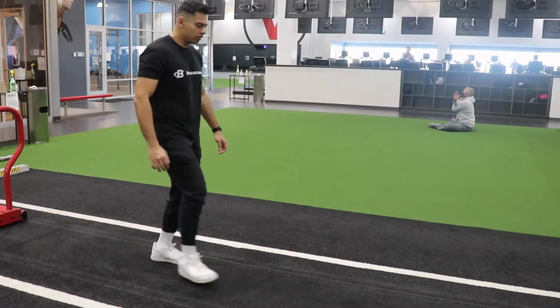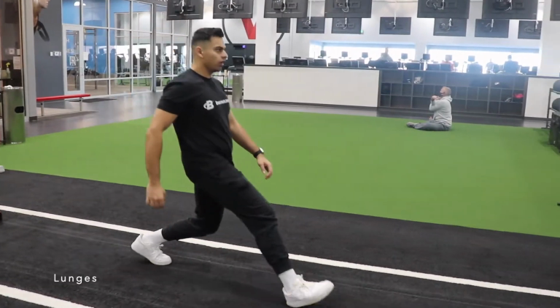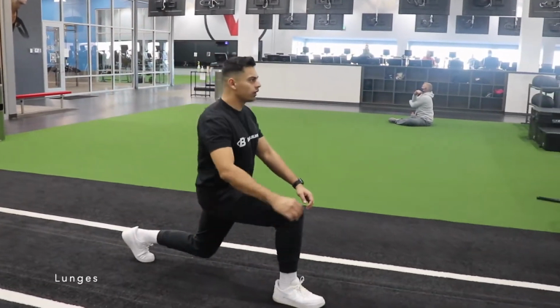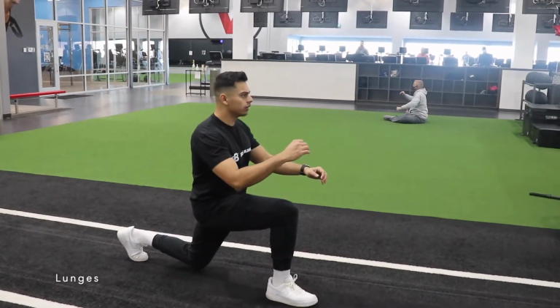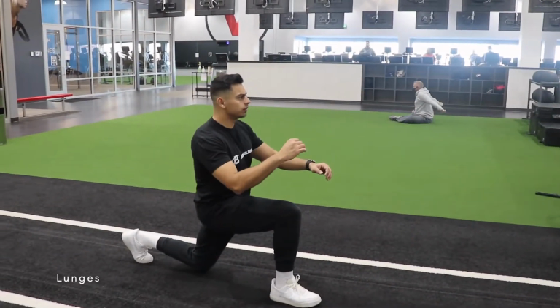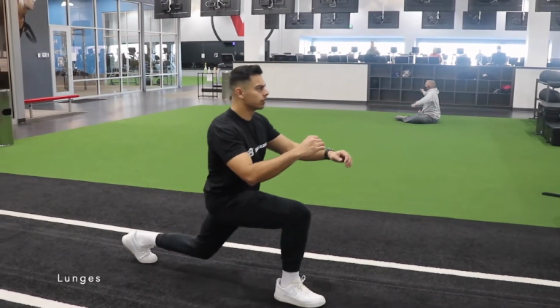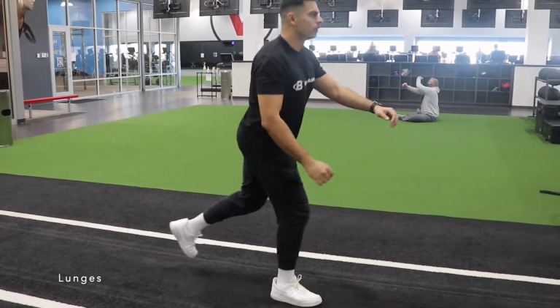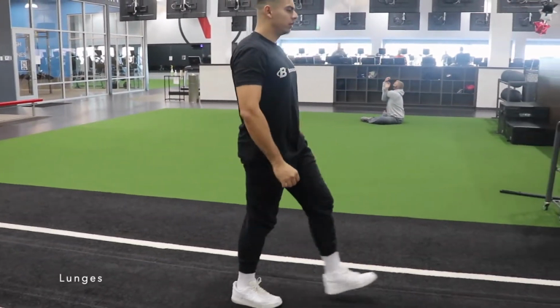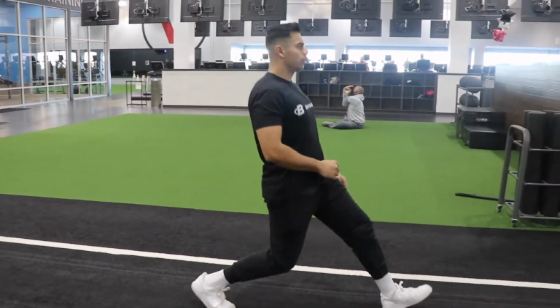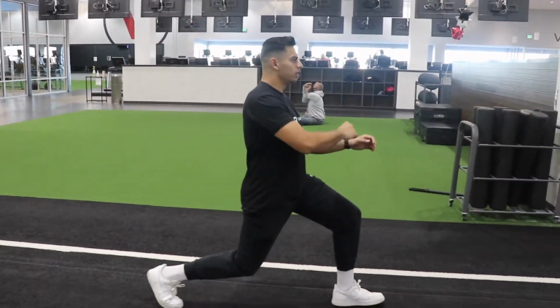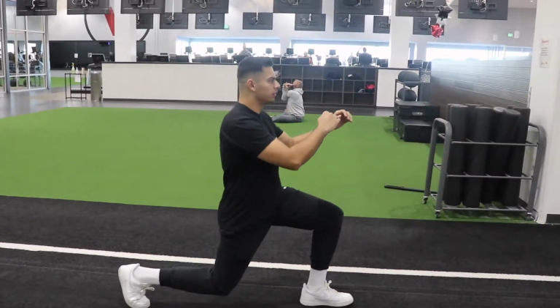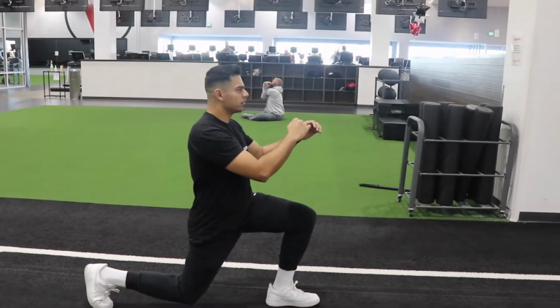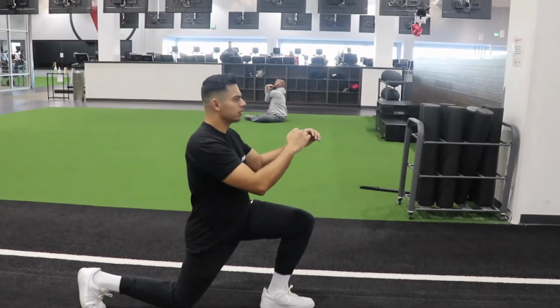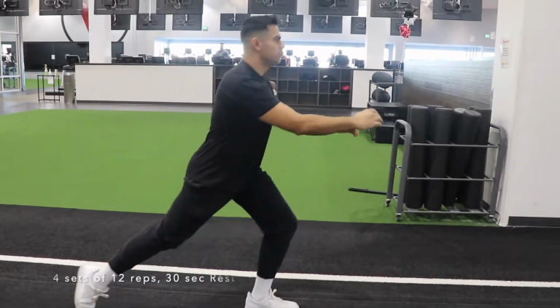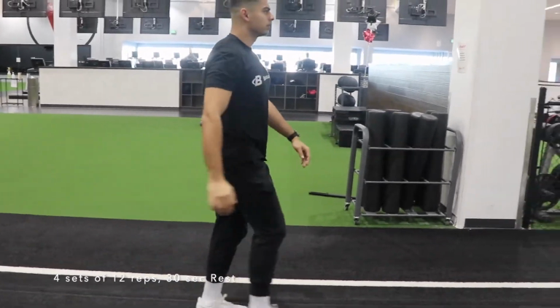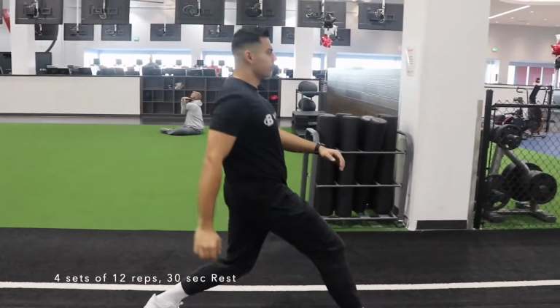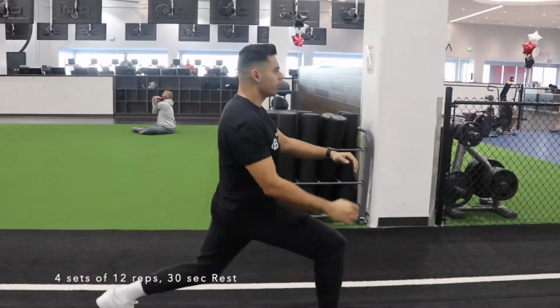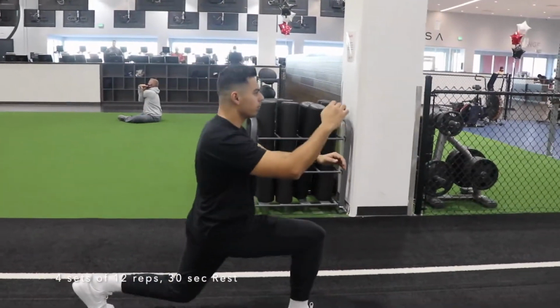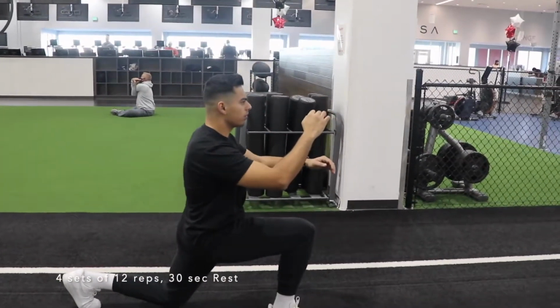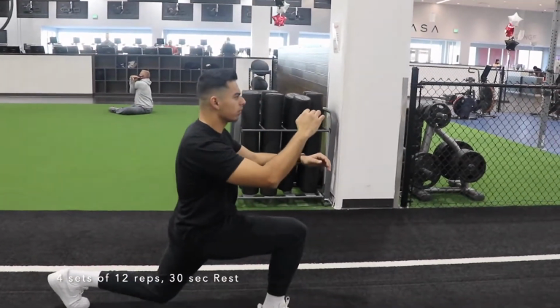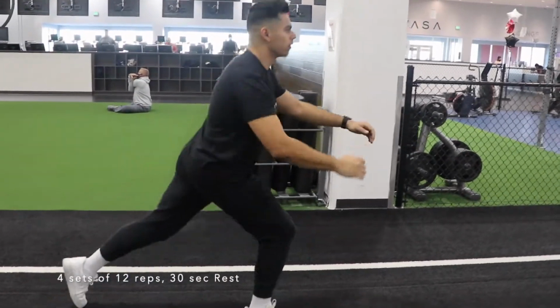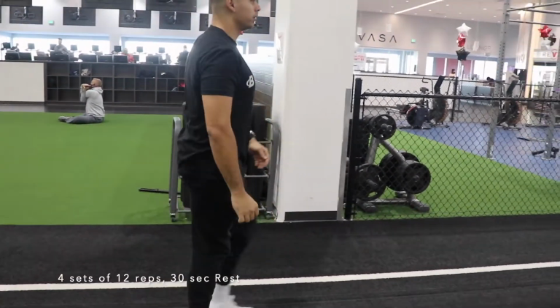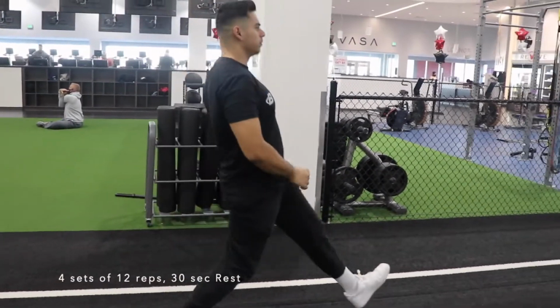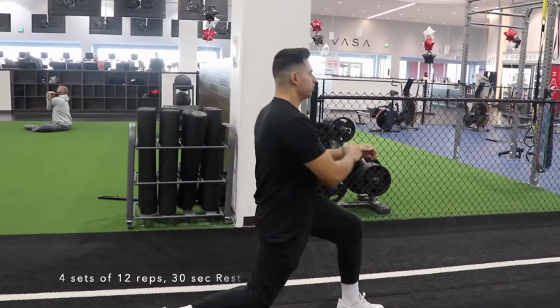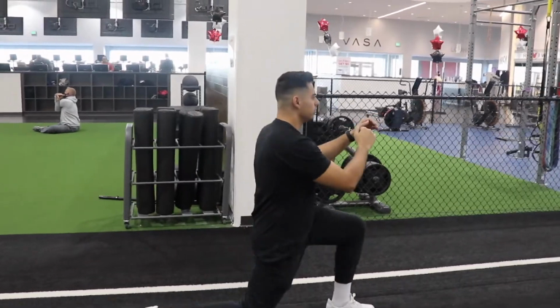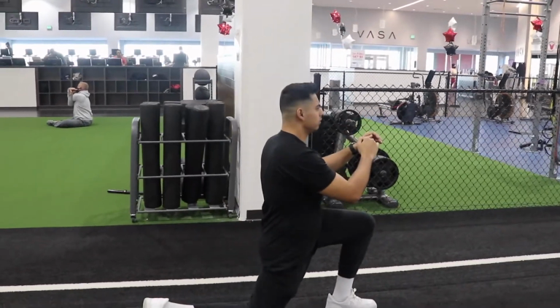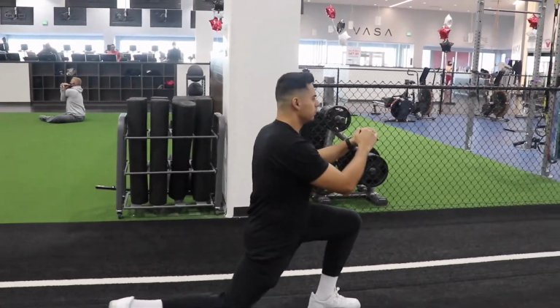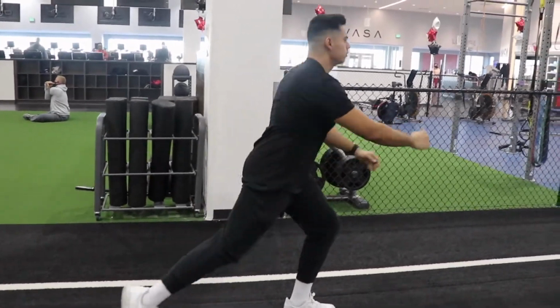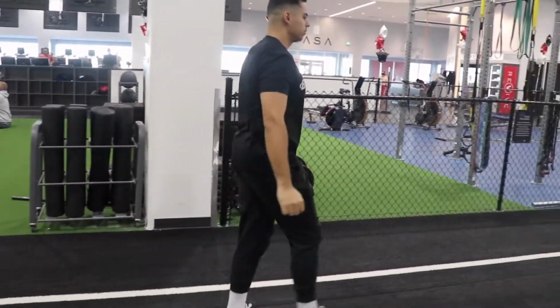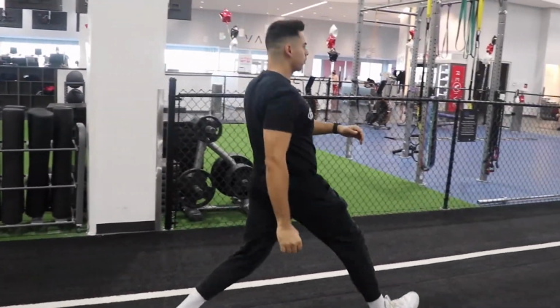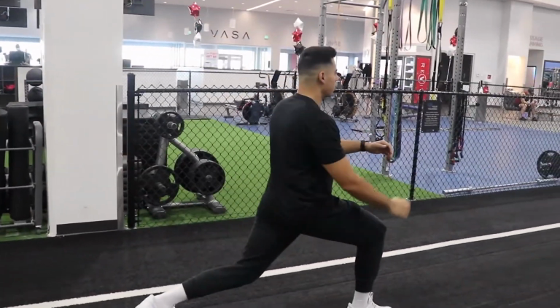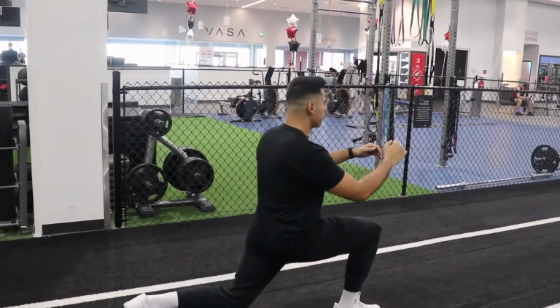Now we'll do some bodyweight lunges — four sets of 12 reps, followed by 30 seconds of rest. Again, if this is too easy for you, you can always add weights.